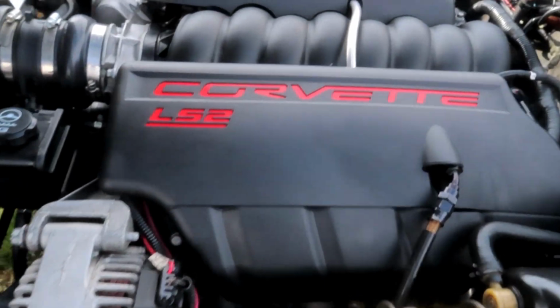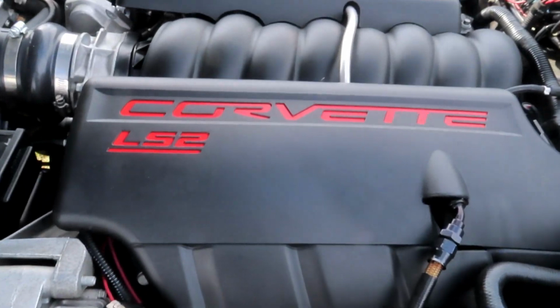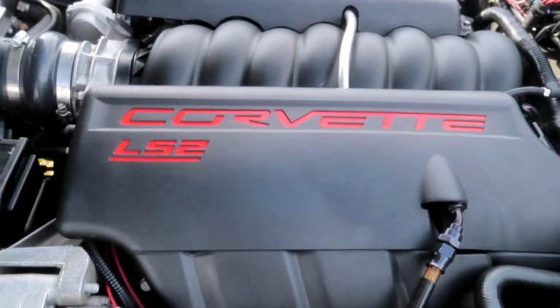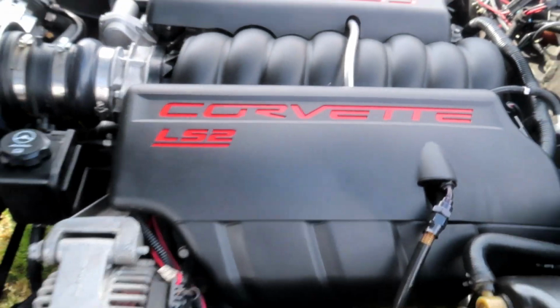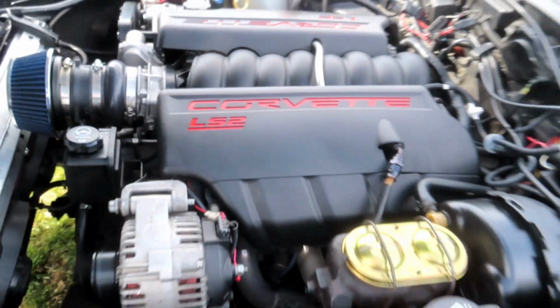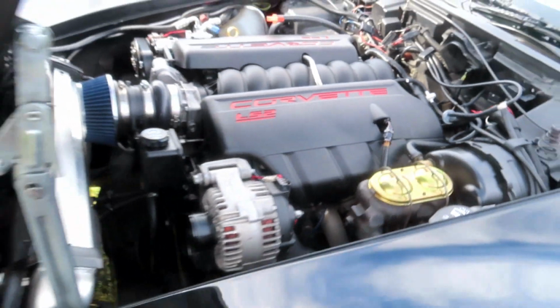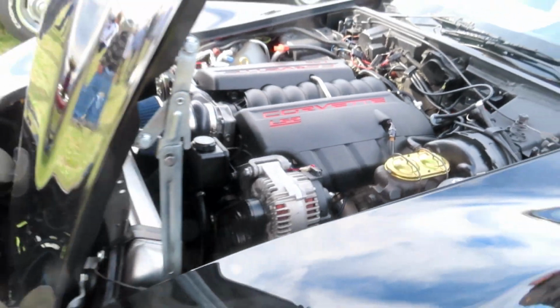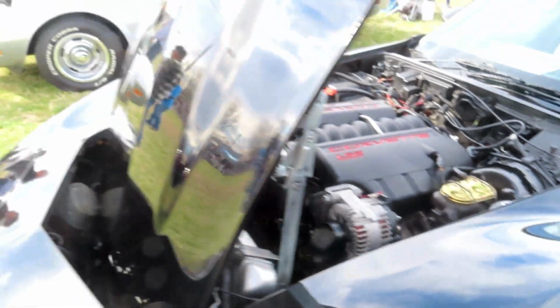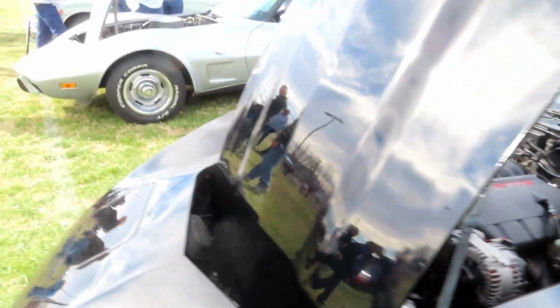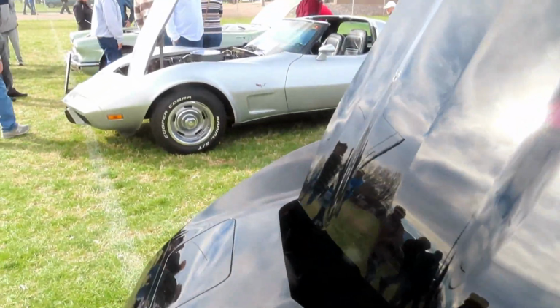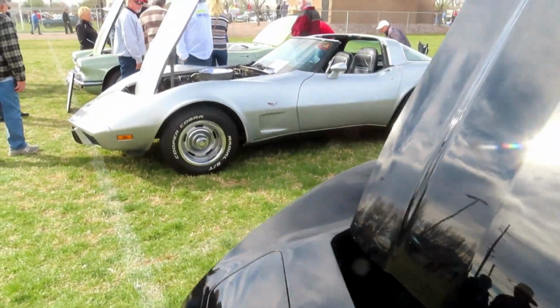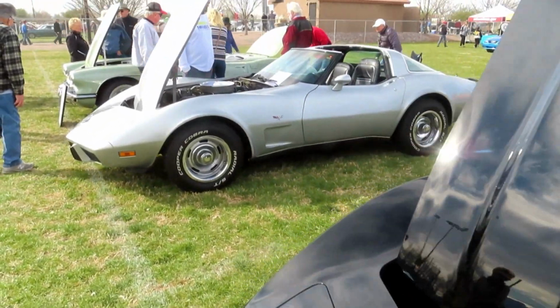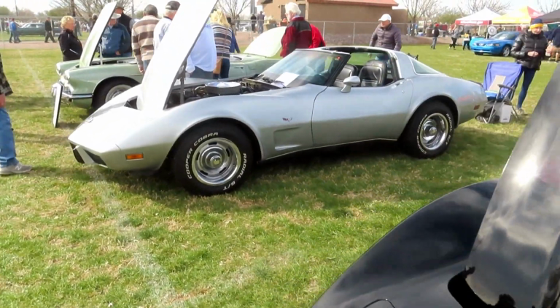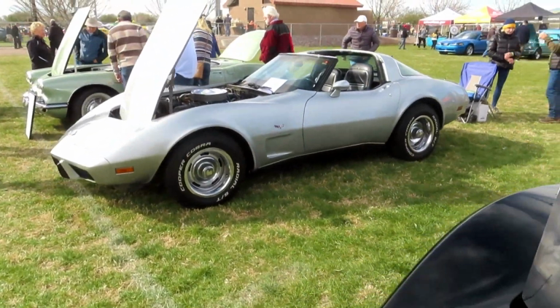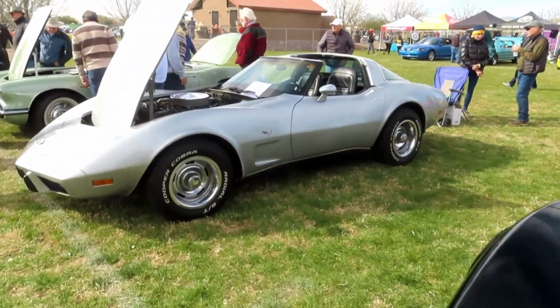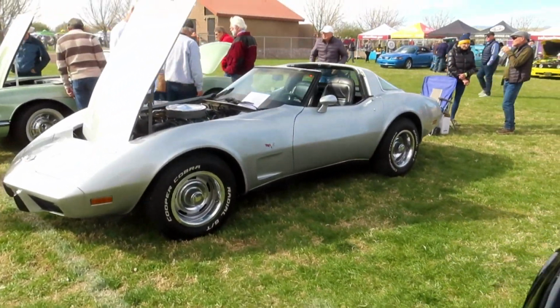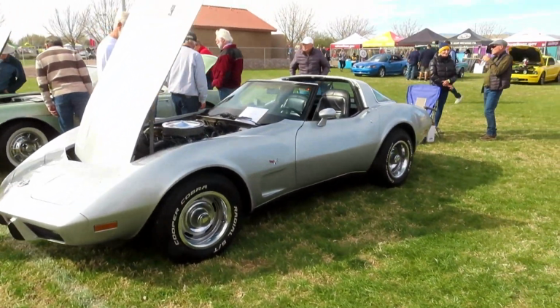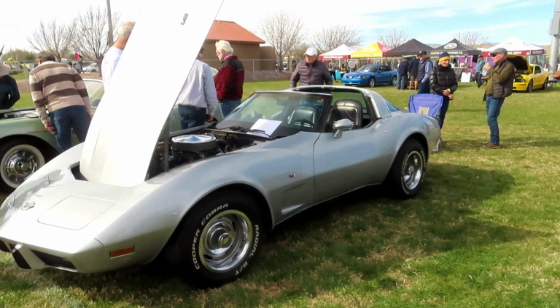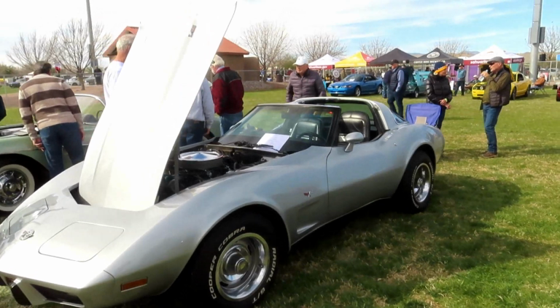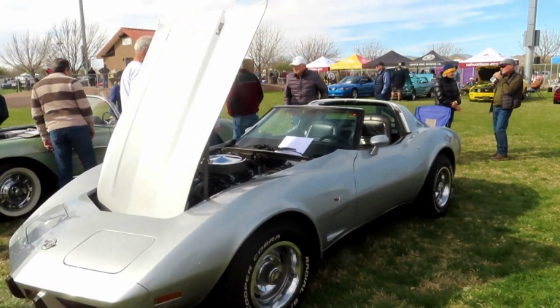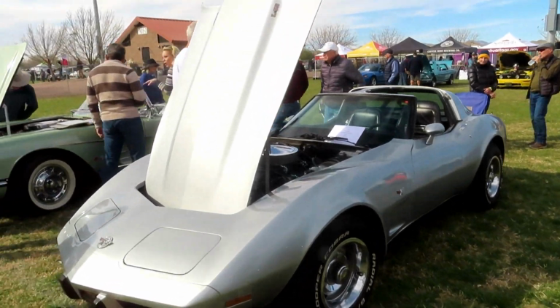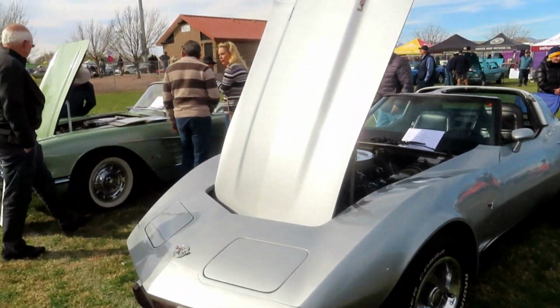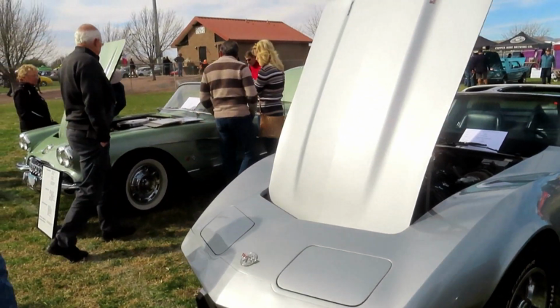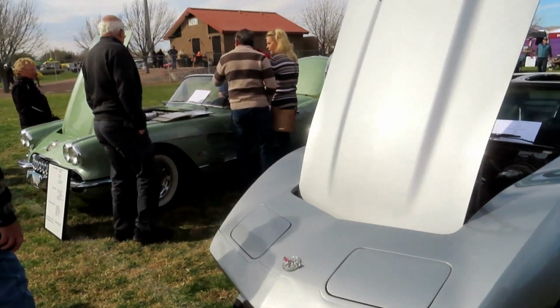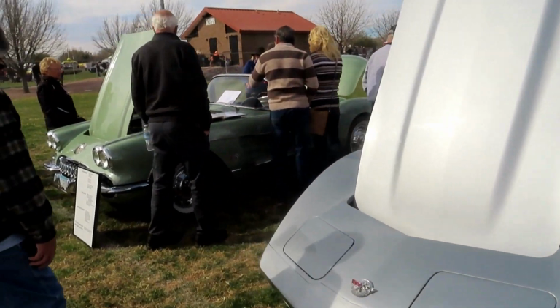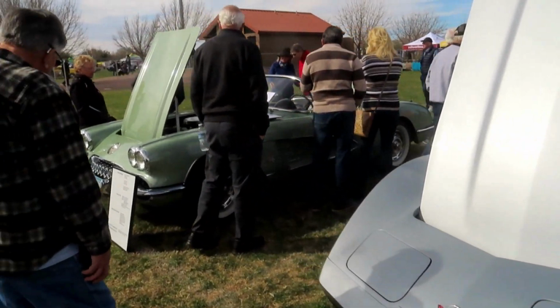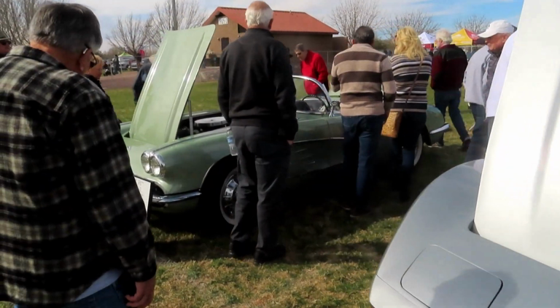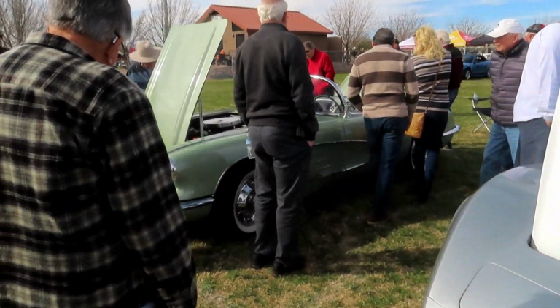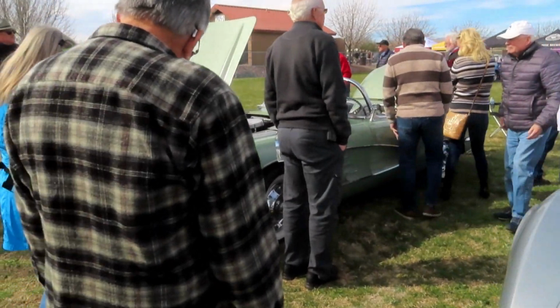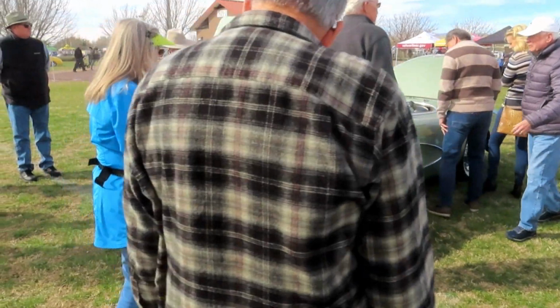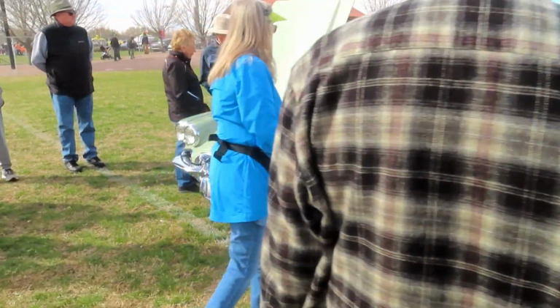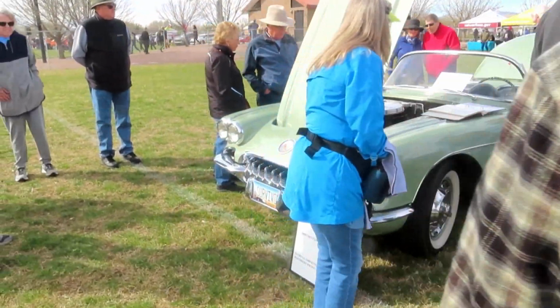He put an LS2 in this one — the guy had spent the money to put a brand new one in. Pretty interesting. And then we have a 78 silver anniversary edition over here. And then we're going to end up with a 61 — a beautiful green Corvette.